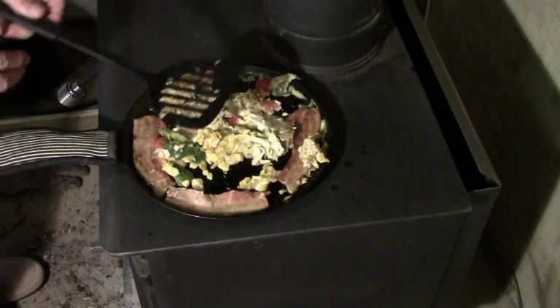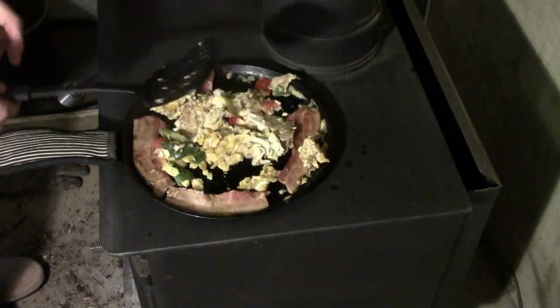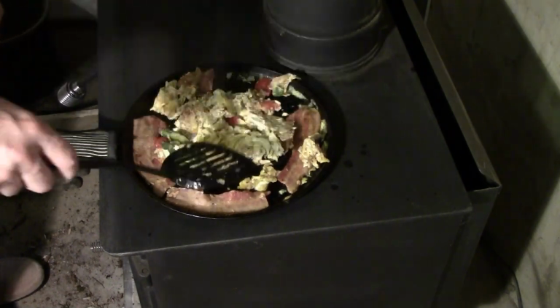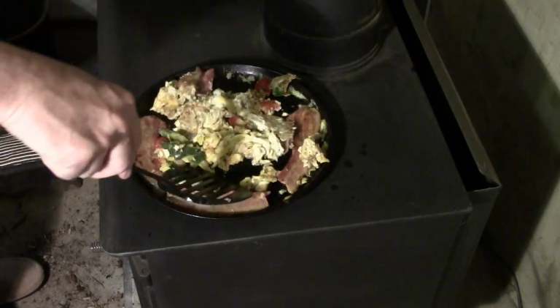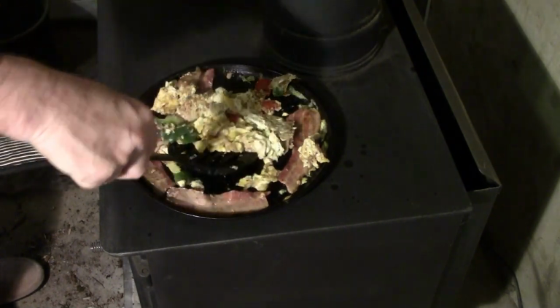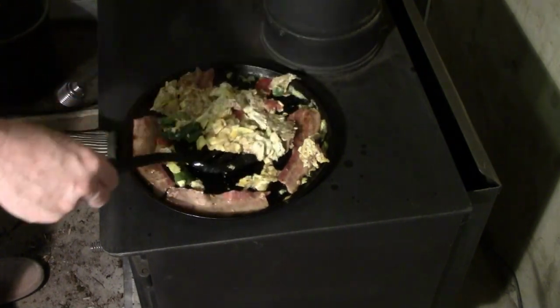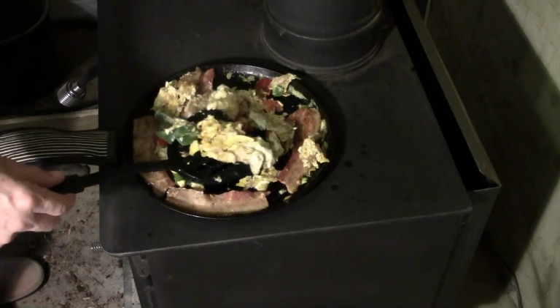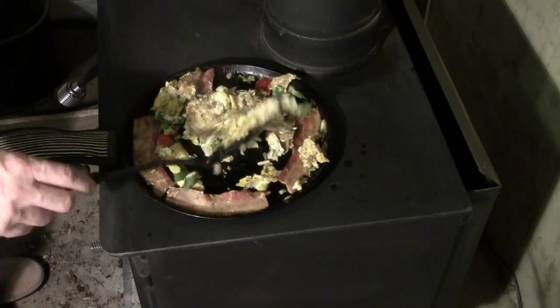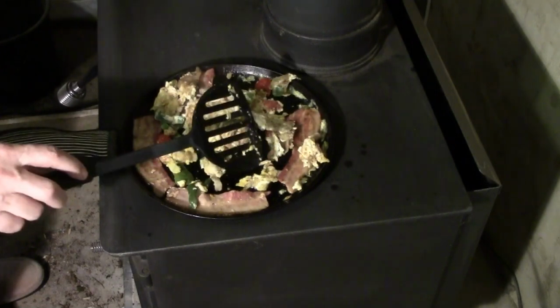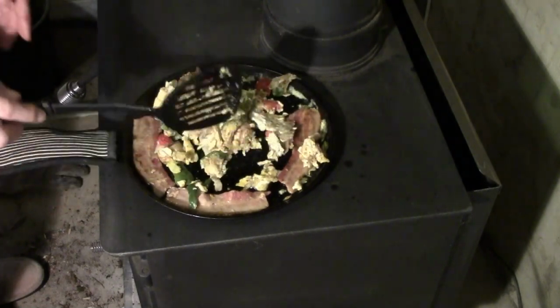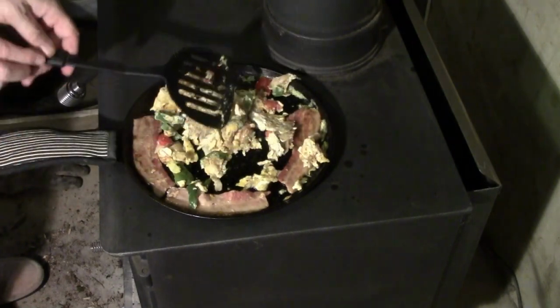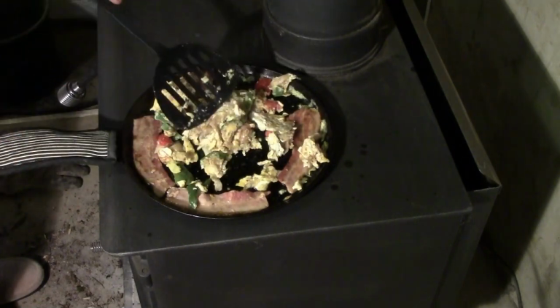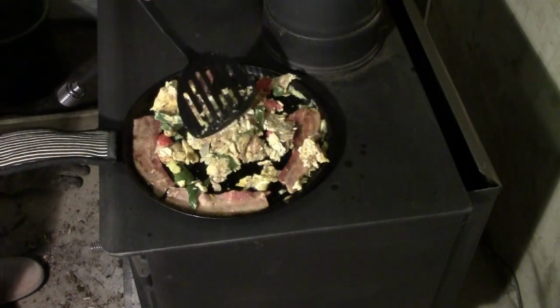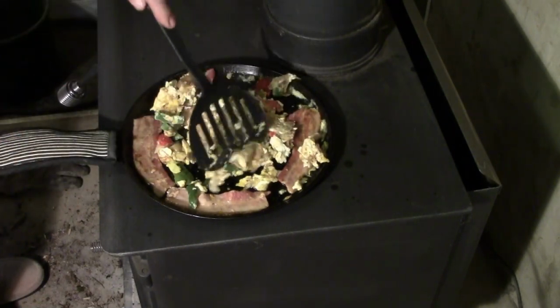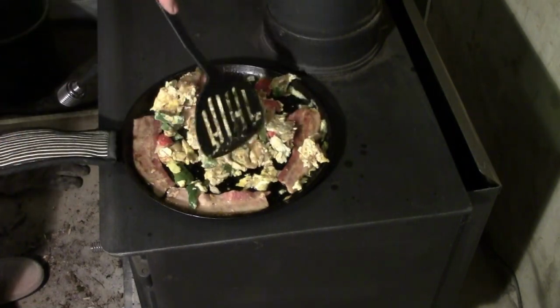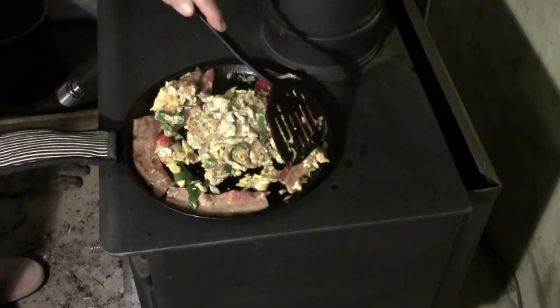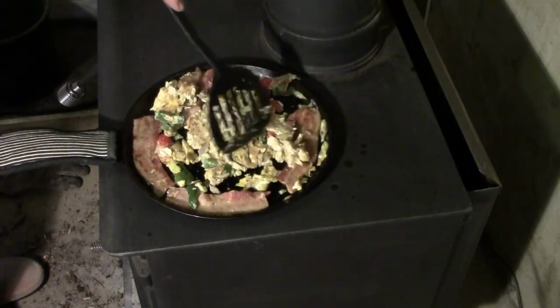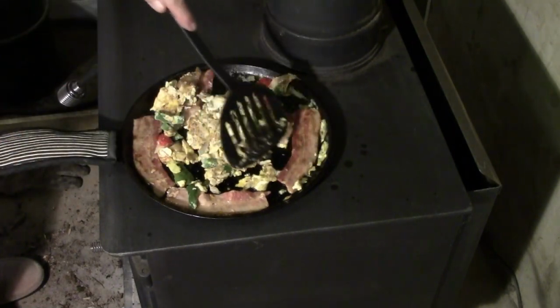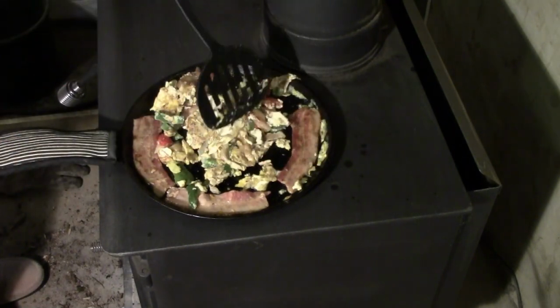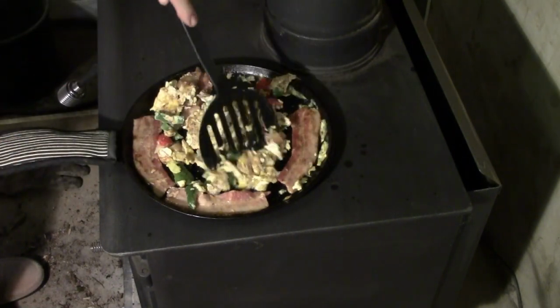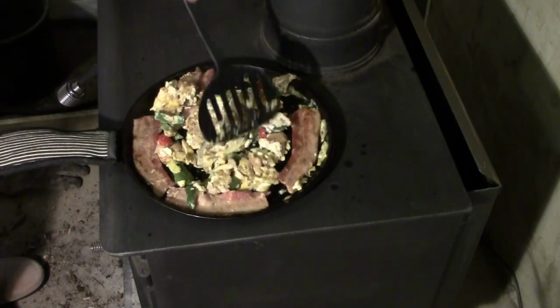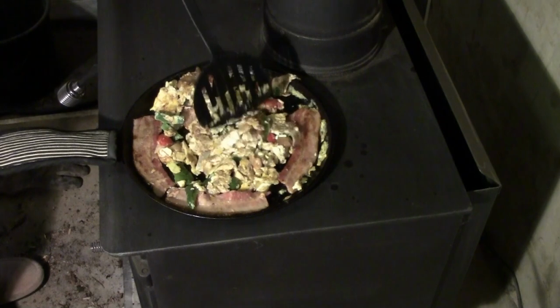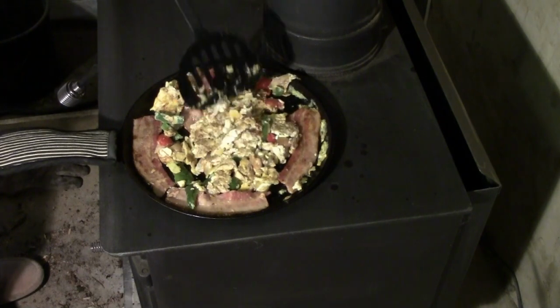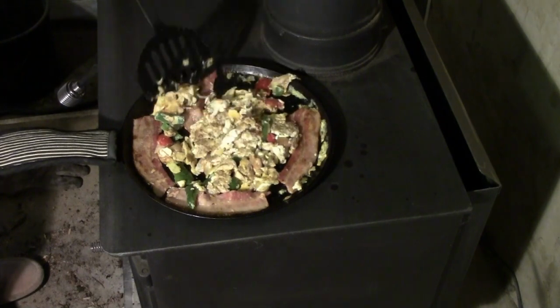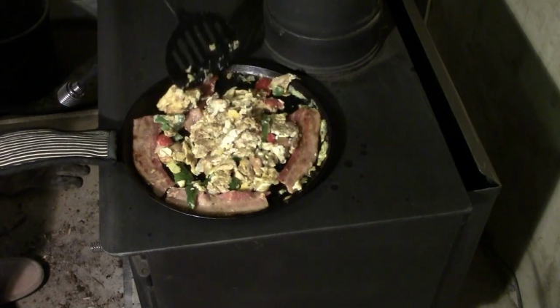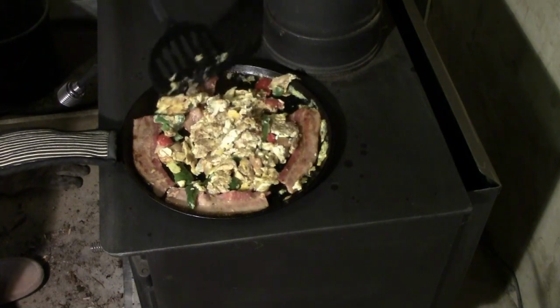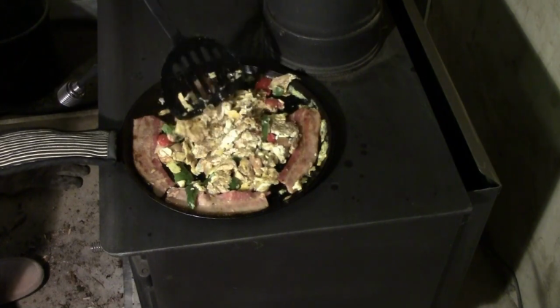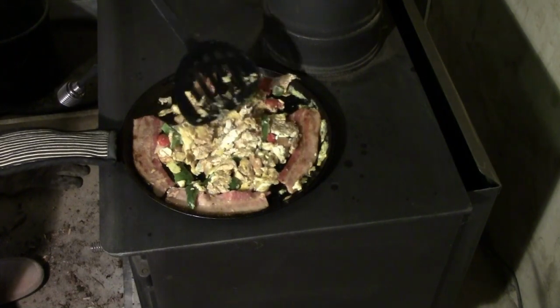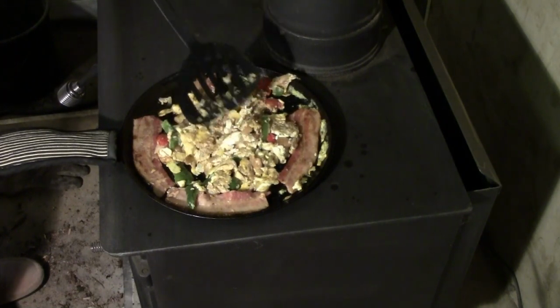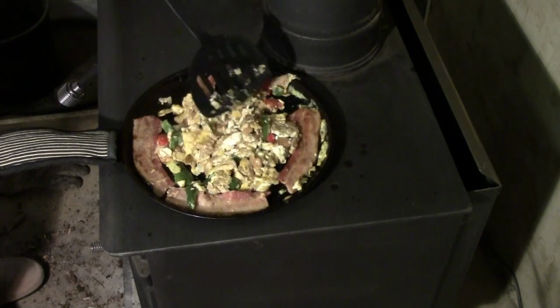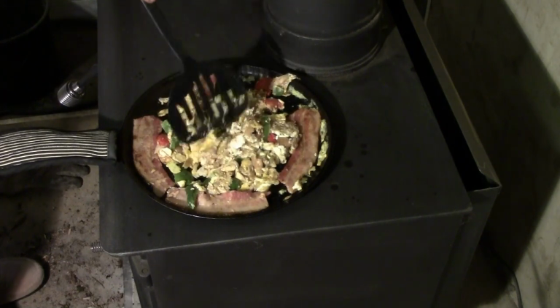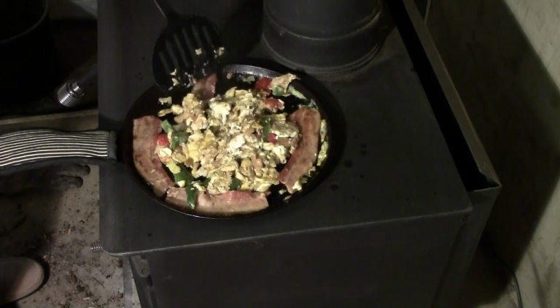Some people worry about the food sticking to cast iron. Just use plenty of bacon grease, butter, or your favorite oil in a well-seasoned piece of cast iron.